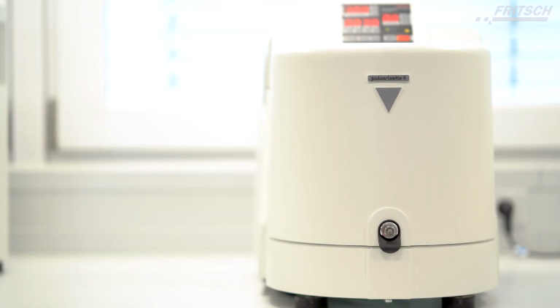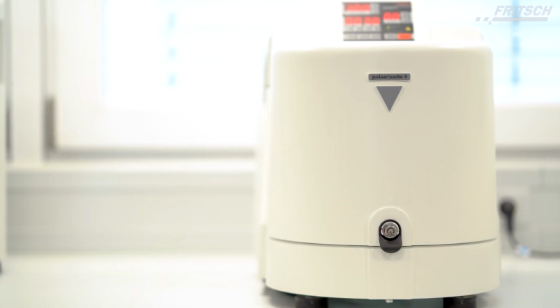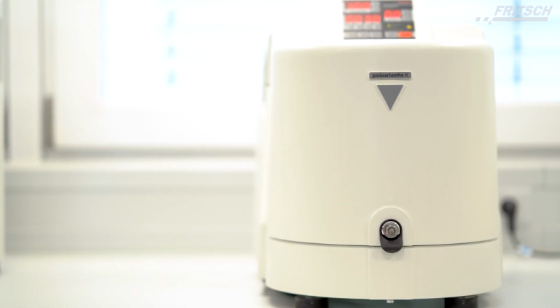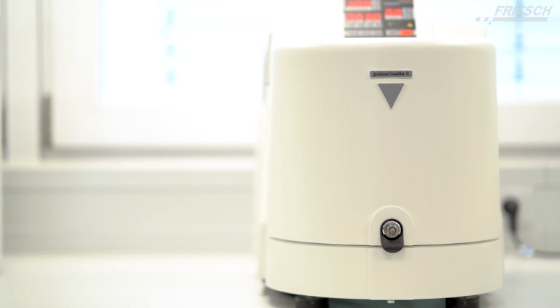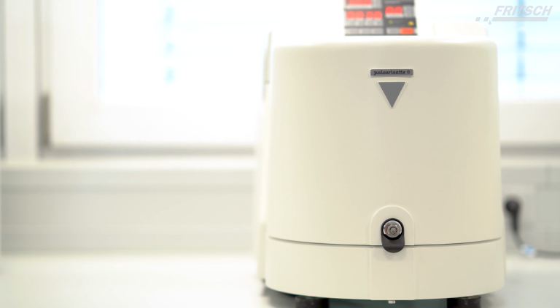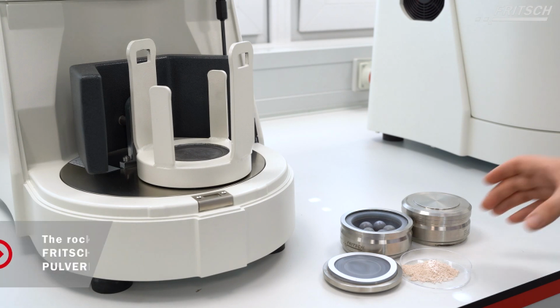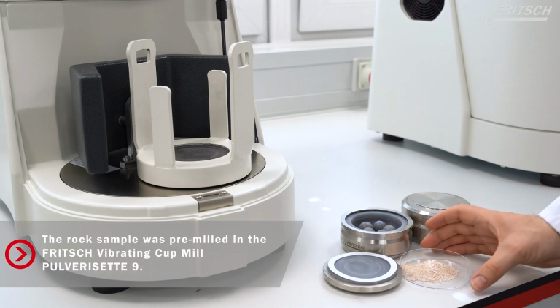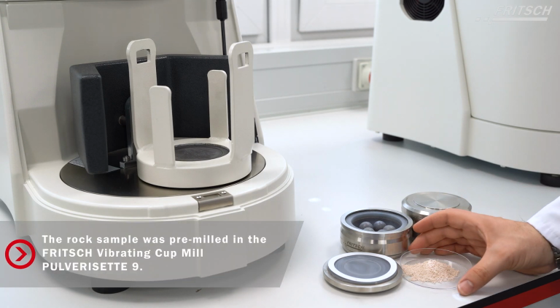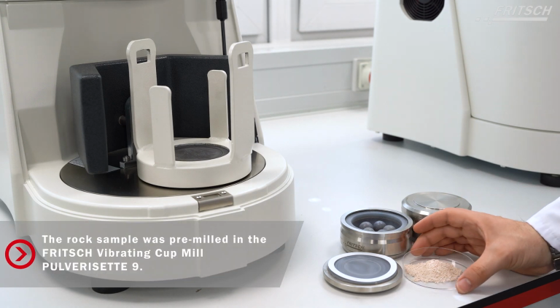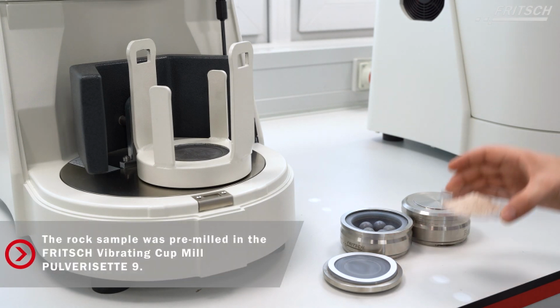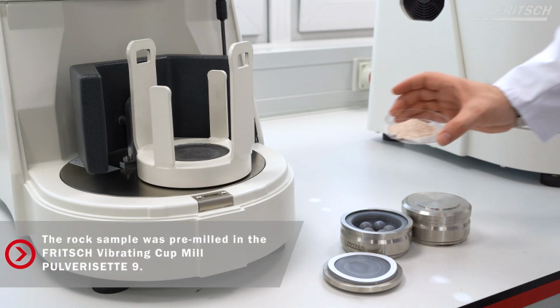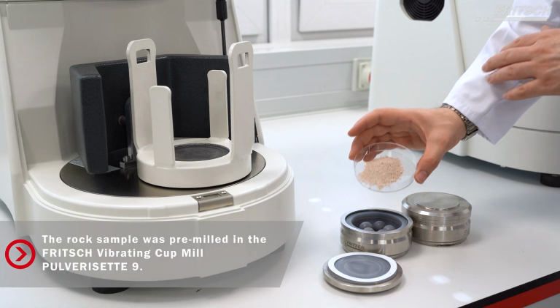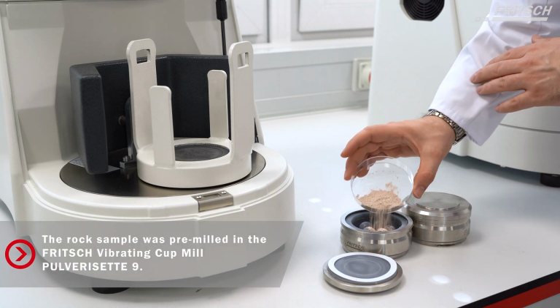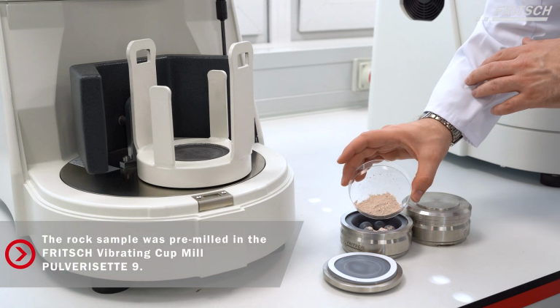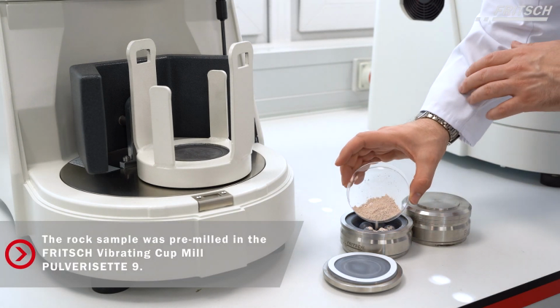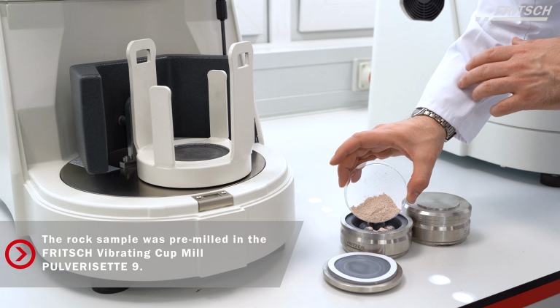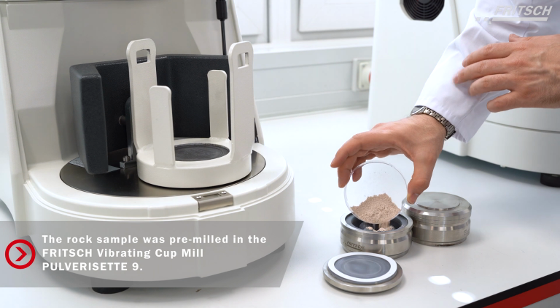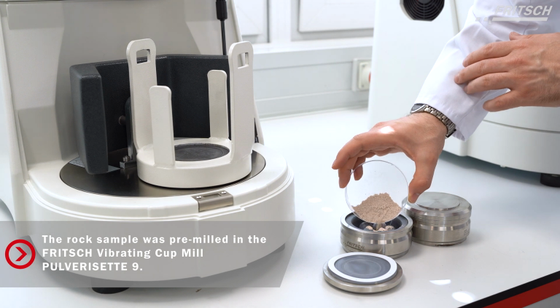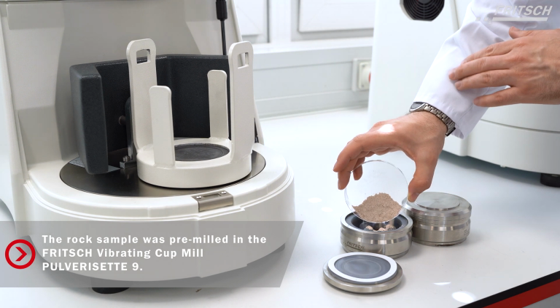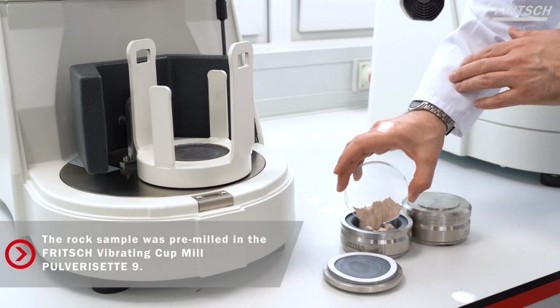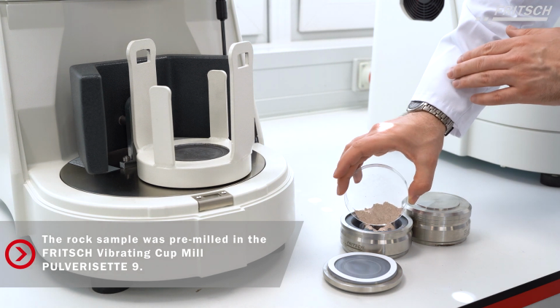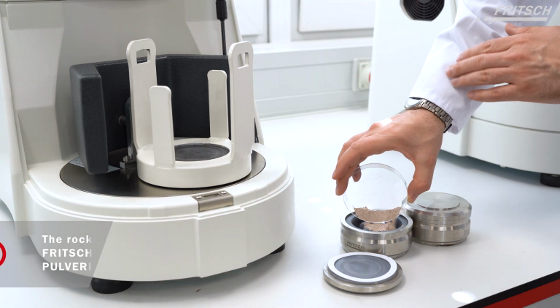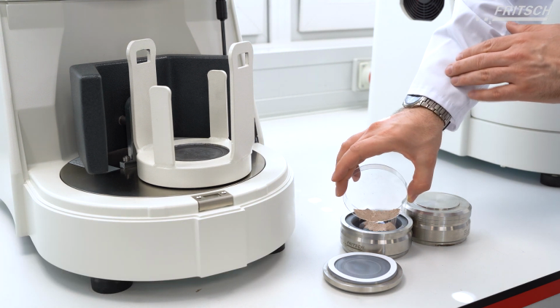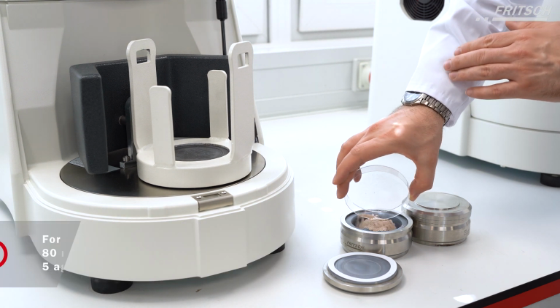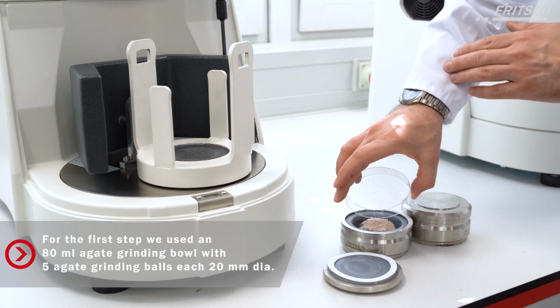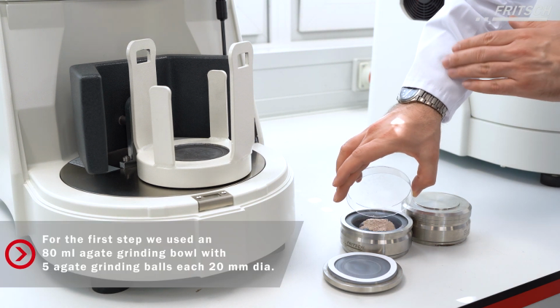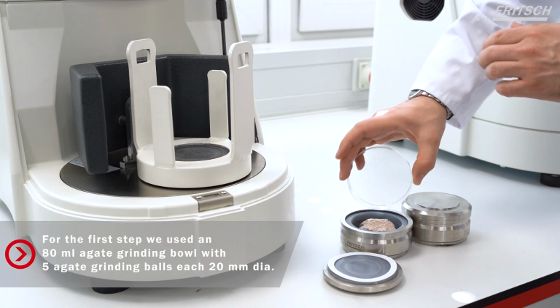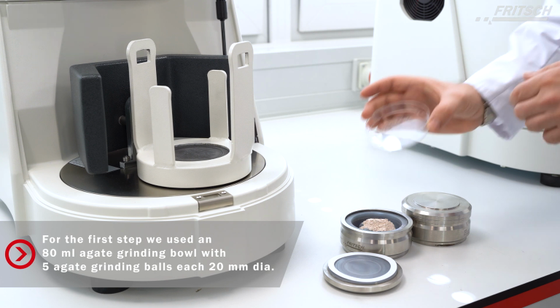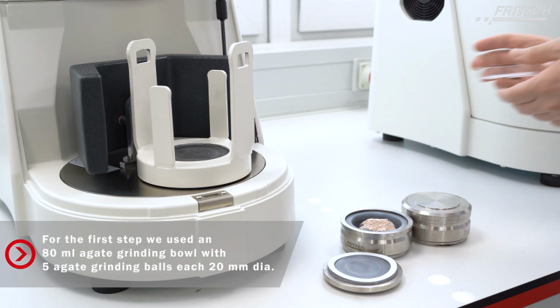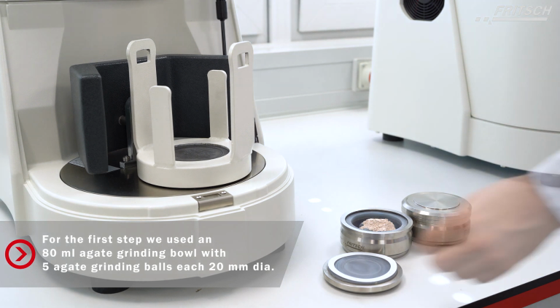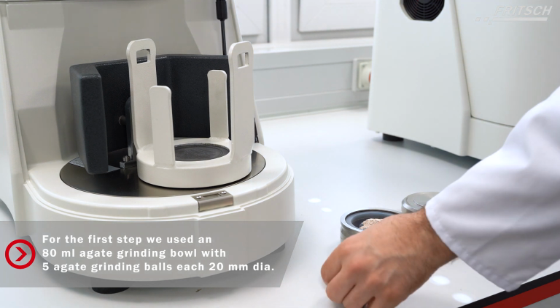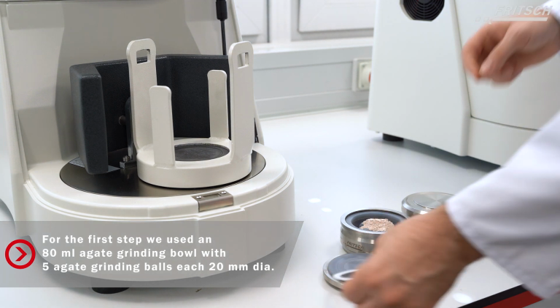In this application, we will grind a pre-milled rock sample in an agate grinding bowl with agate grinding balls. In this first step, we used an 80 milliliter grinding bowl with five grinding balls, each measuring 20 millimeters in diameter.